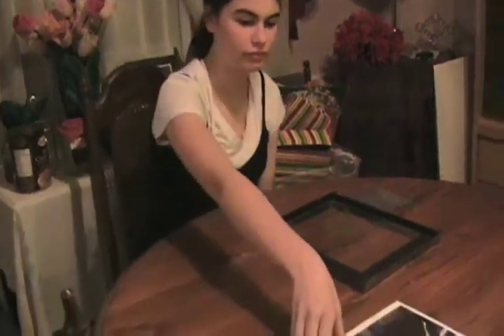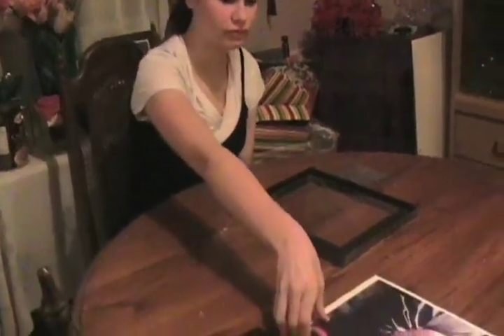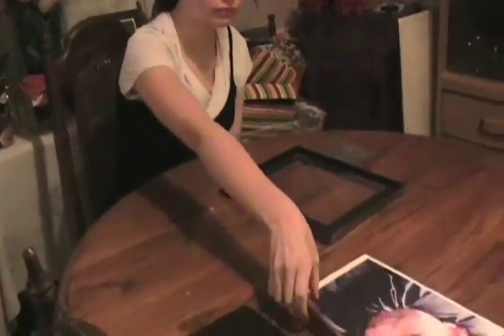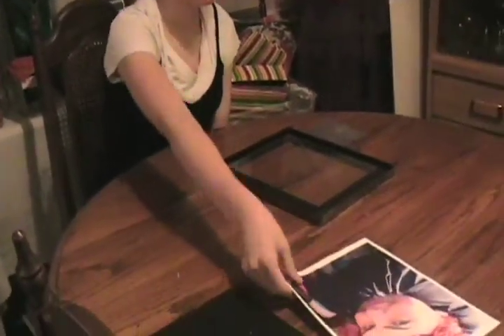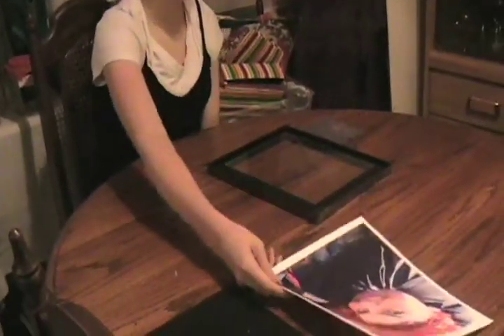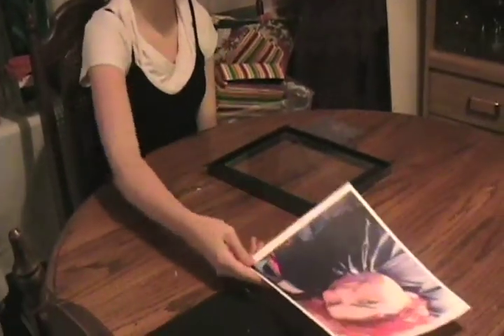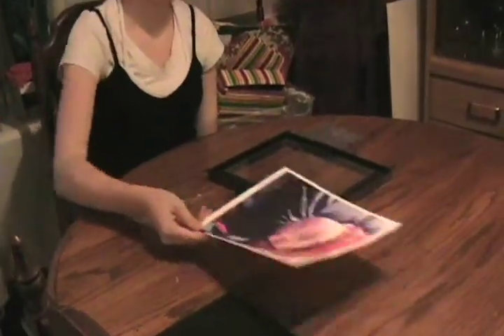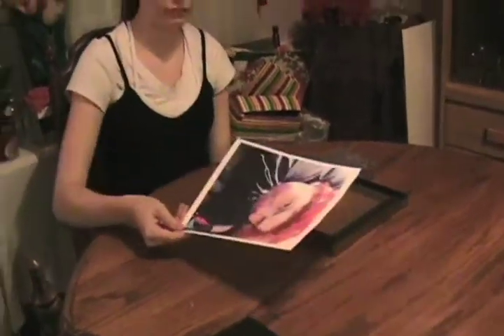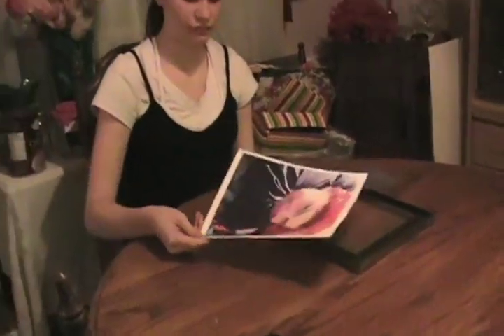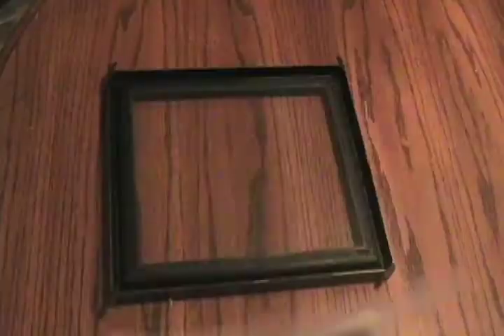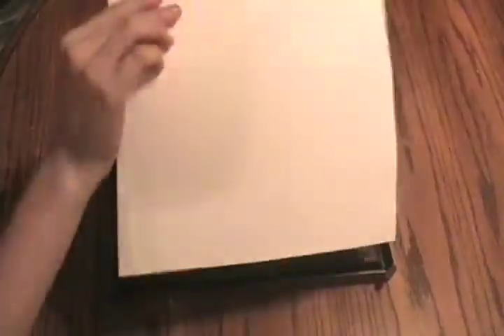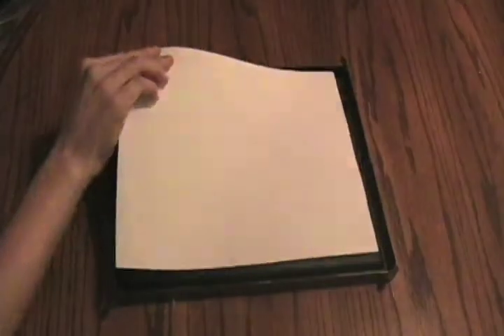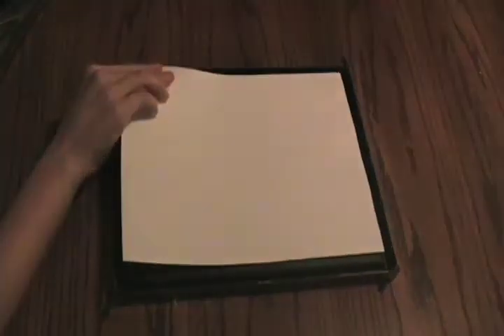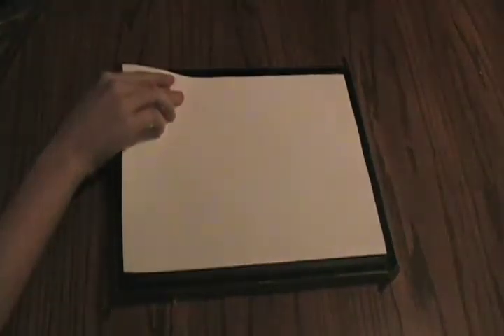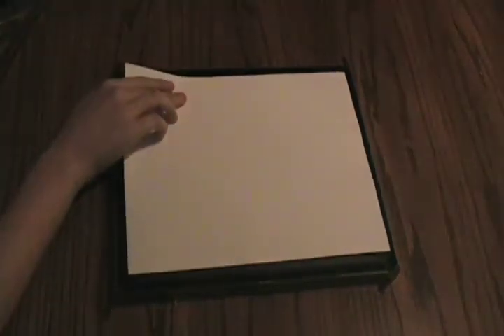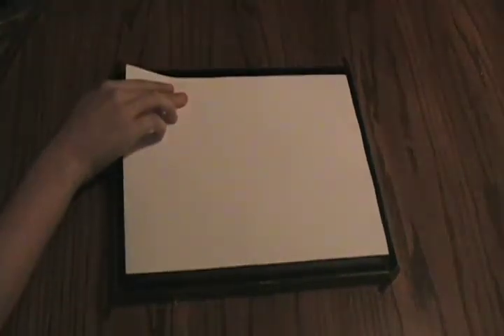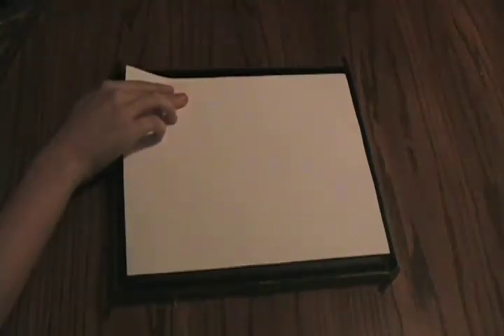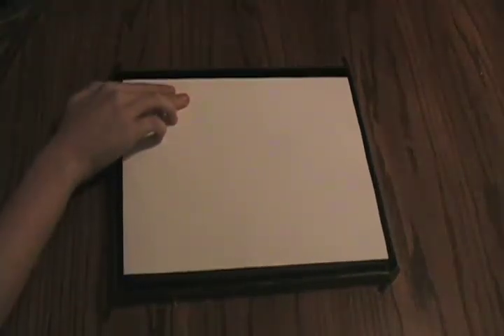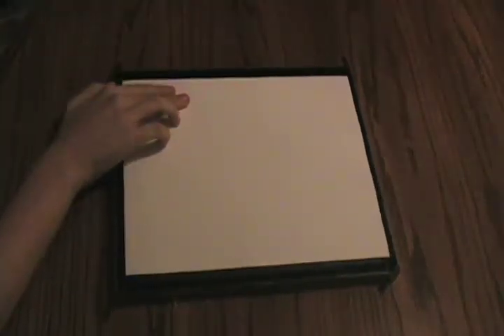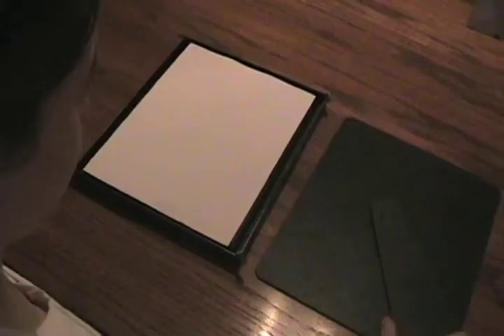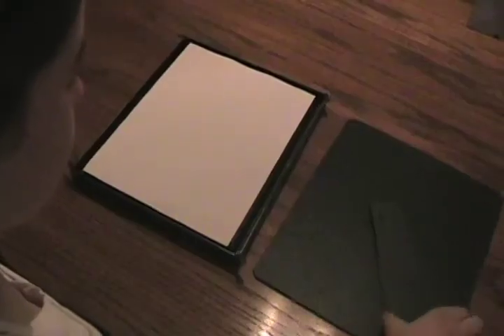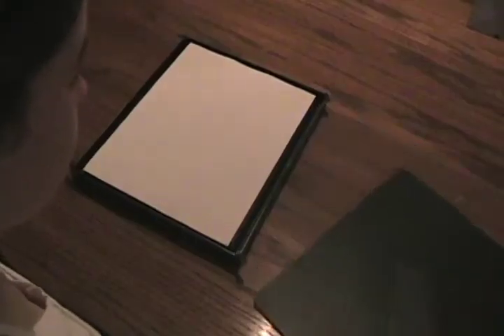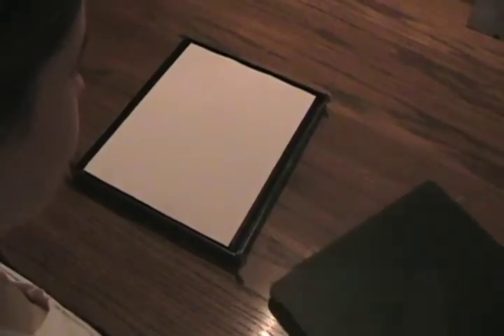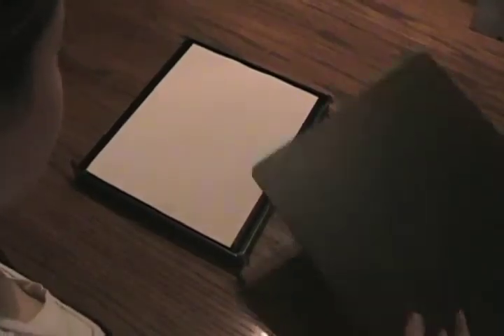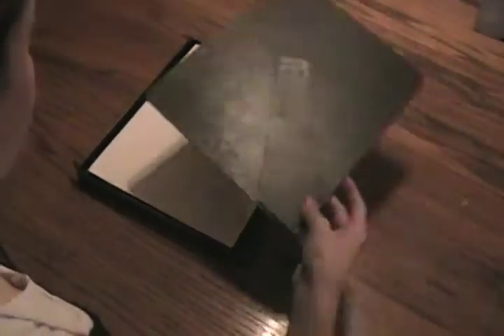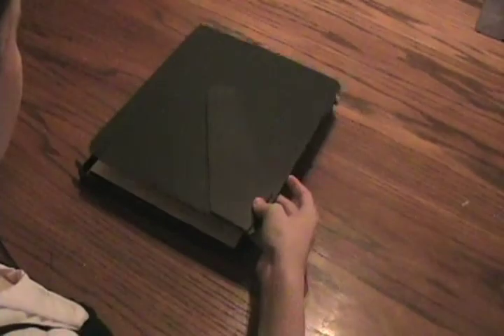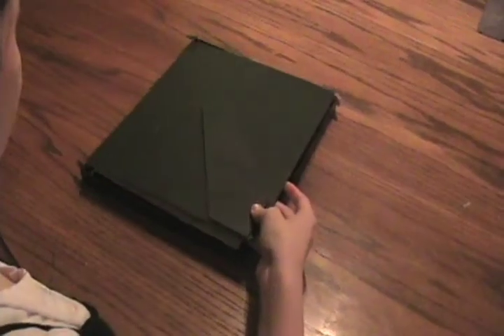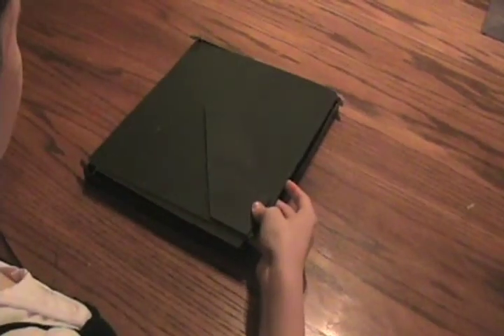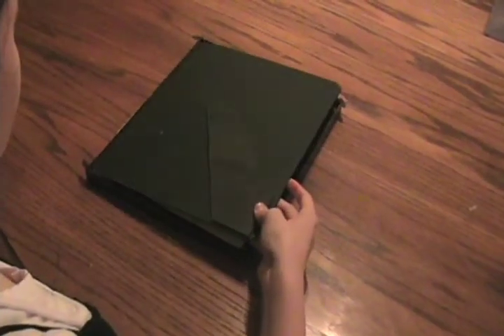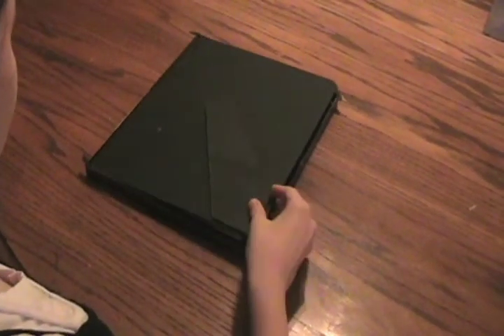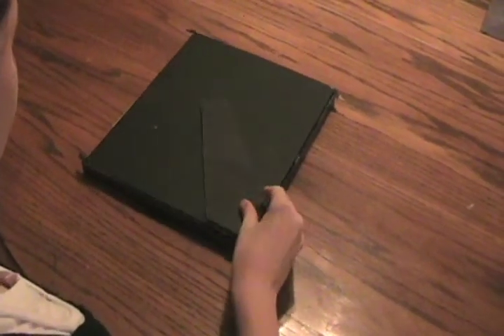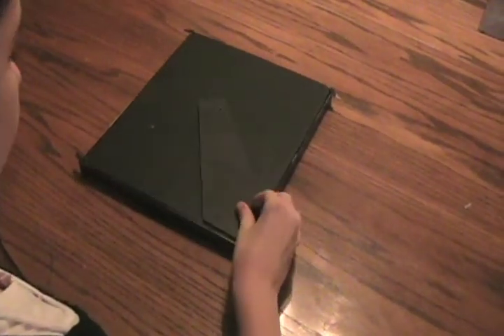Next is putting the photo into the frame. Take the photo and flip it over so that the back is facing you, and place it onto the glass part of the frame. Now take the back of the frame and place it on top of the back of the photo.